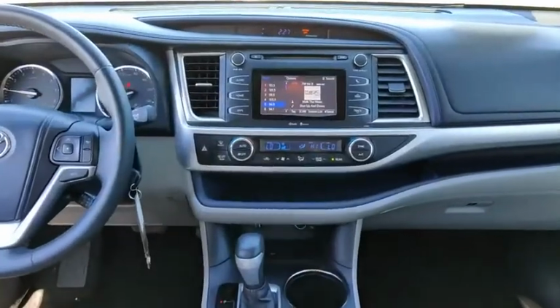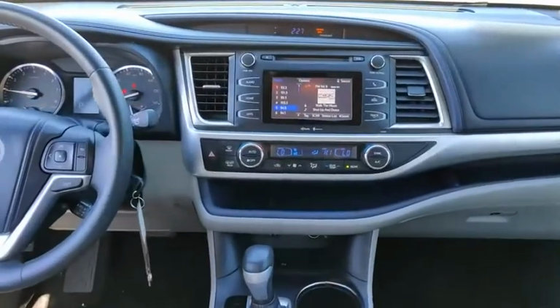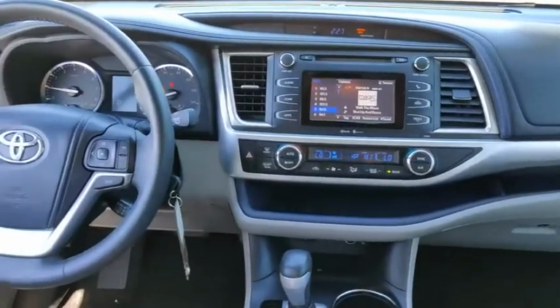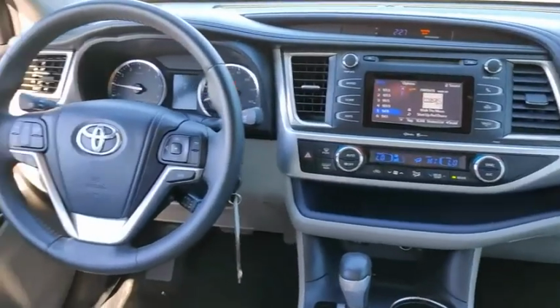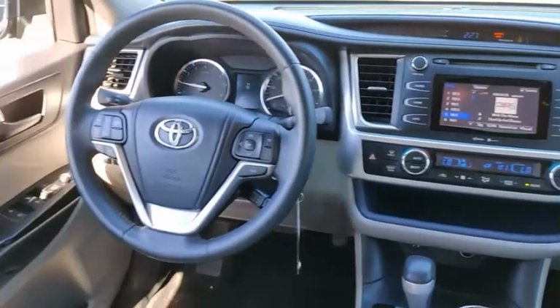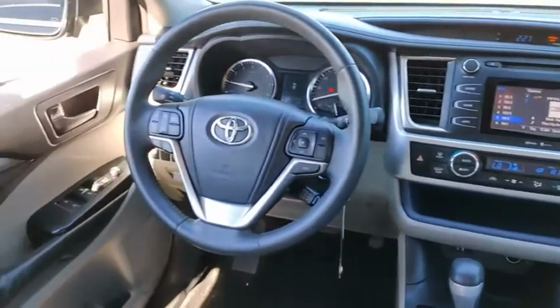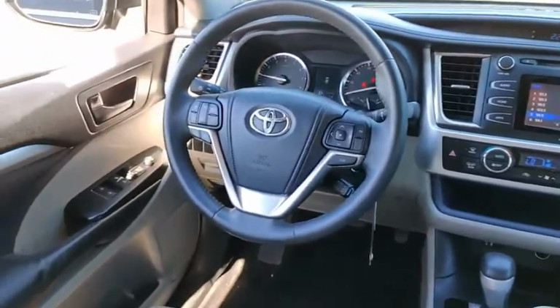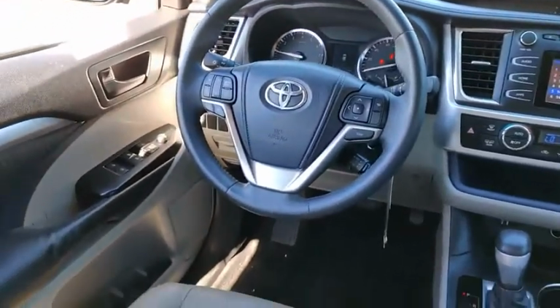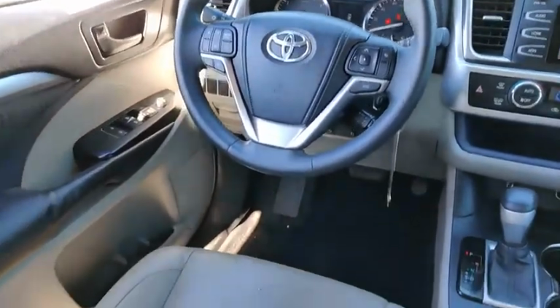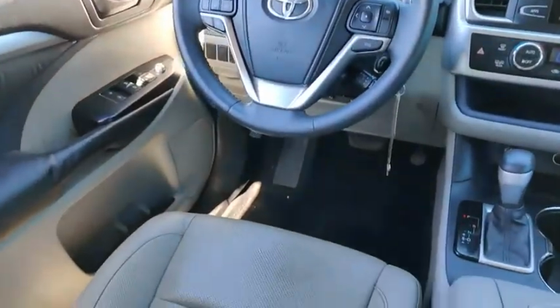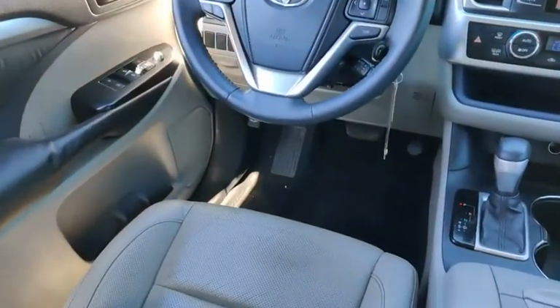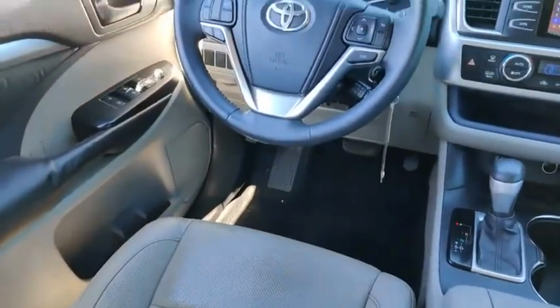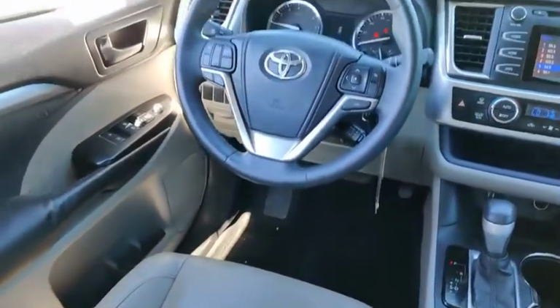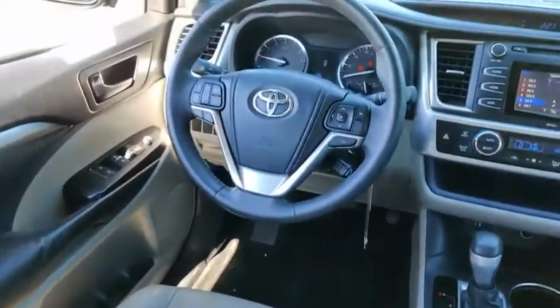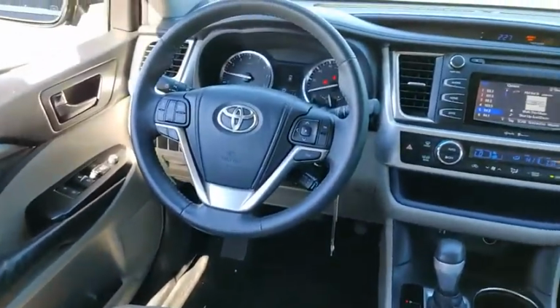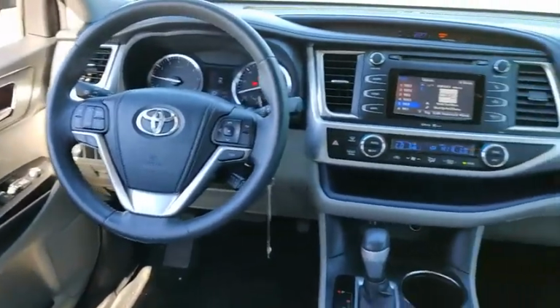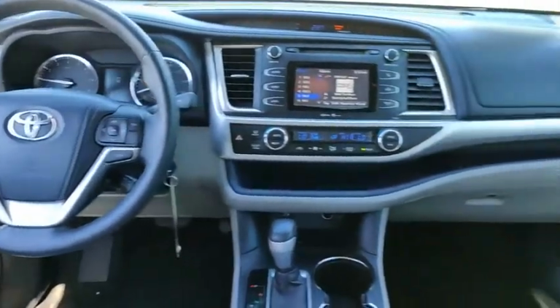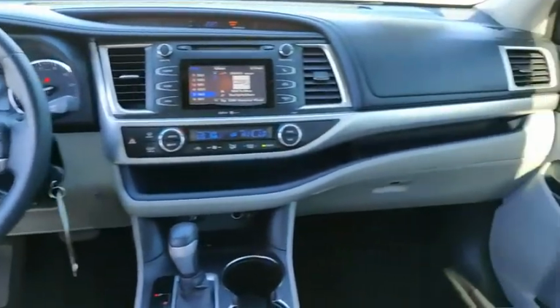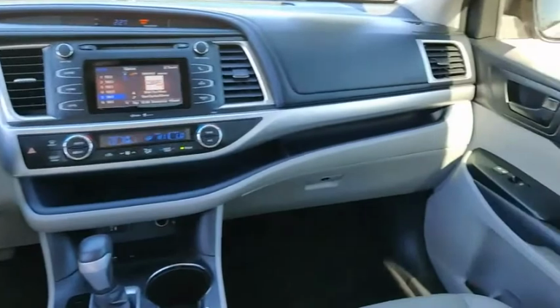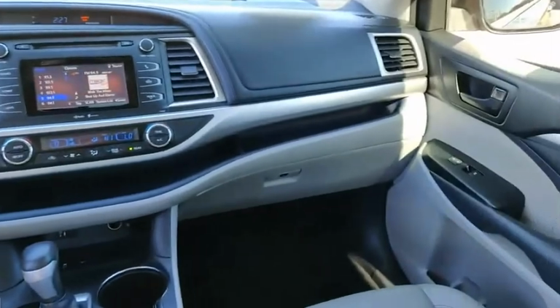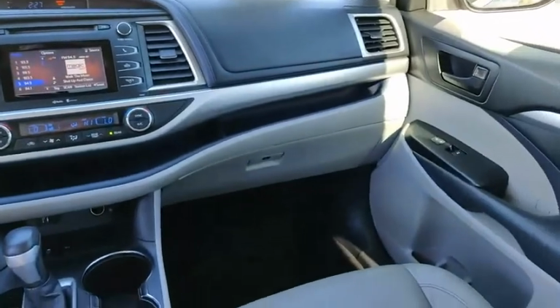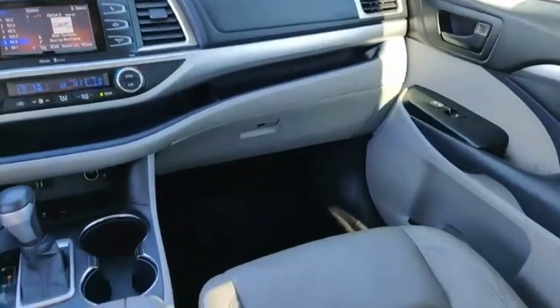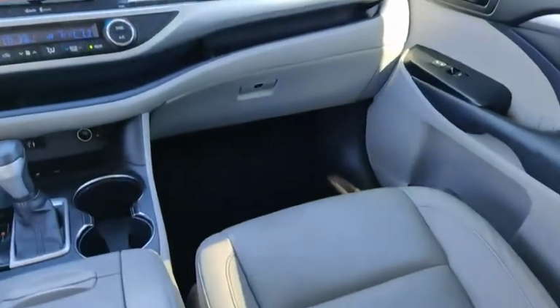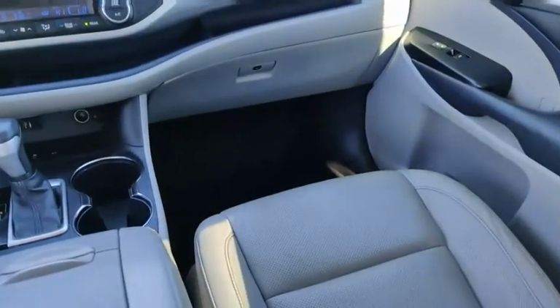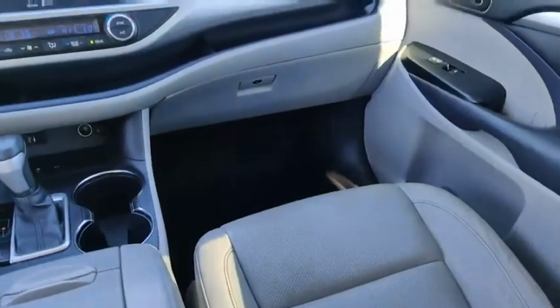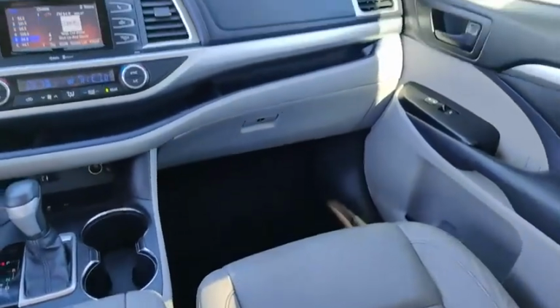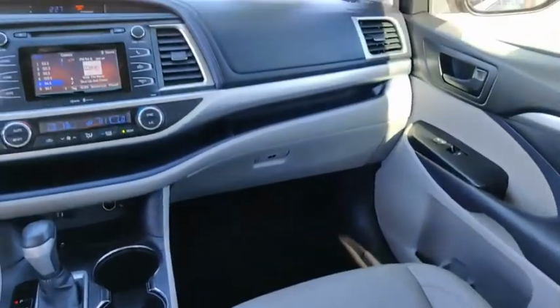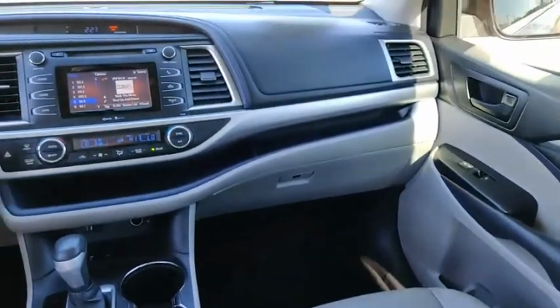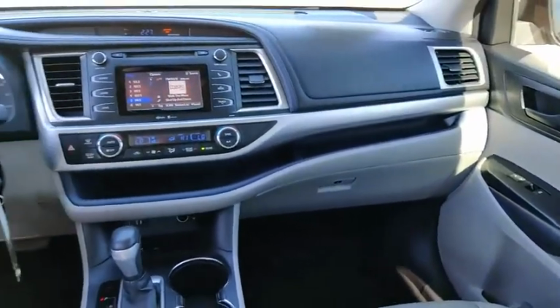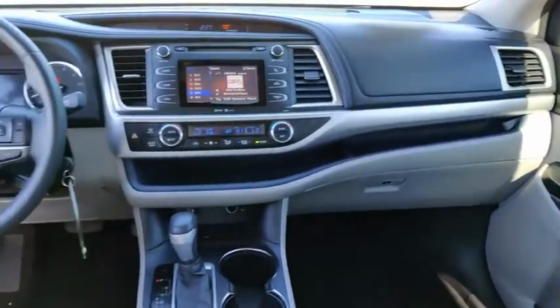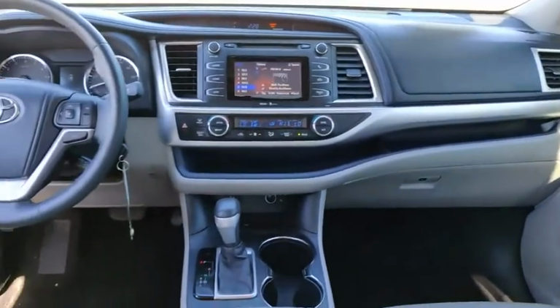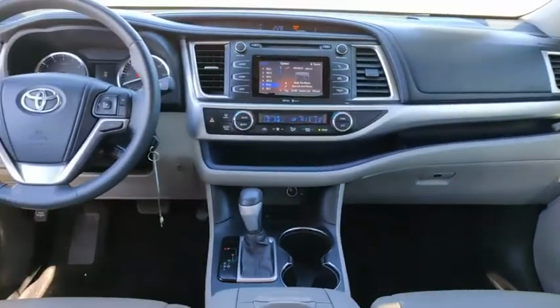This vehicle has less than 100,000 miles. Here are some of this vehicle's great options: electronic stability control, heated mirrors, alloy wheels, aluminum wheels, rear spoiler.